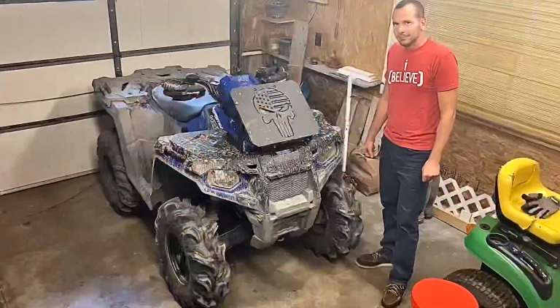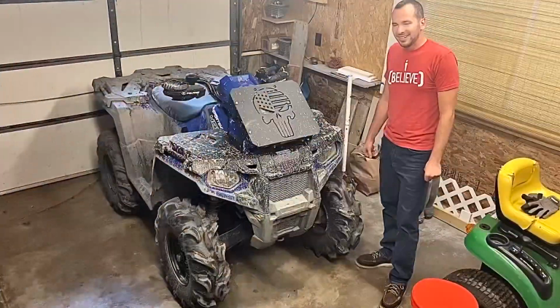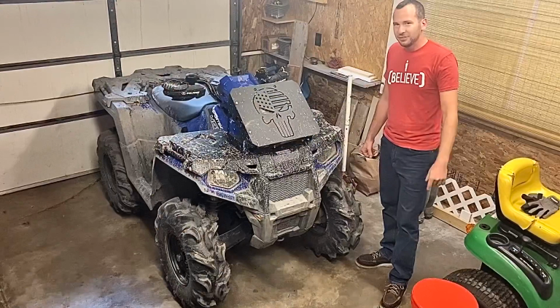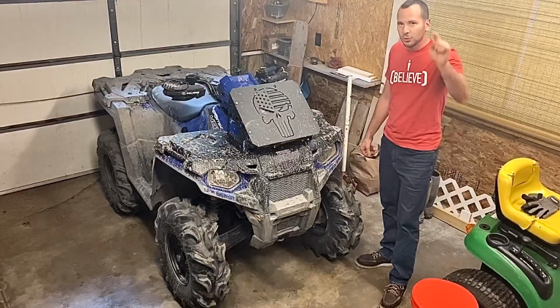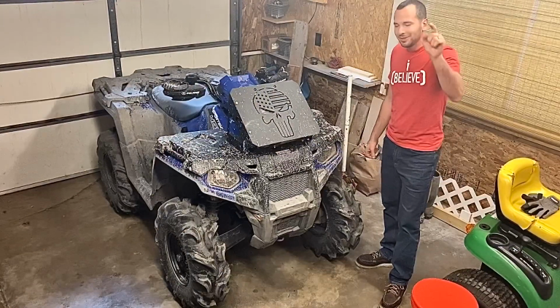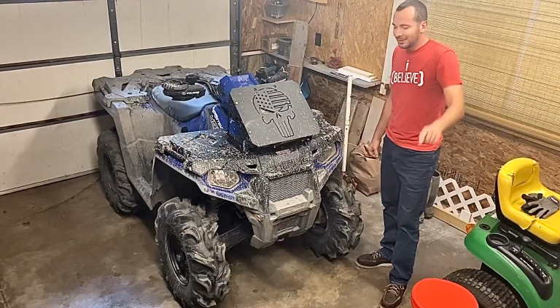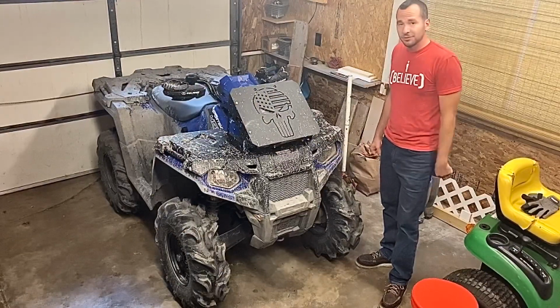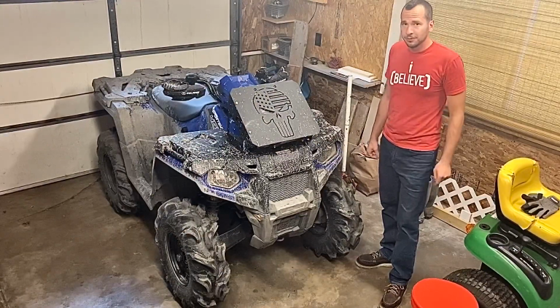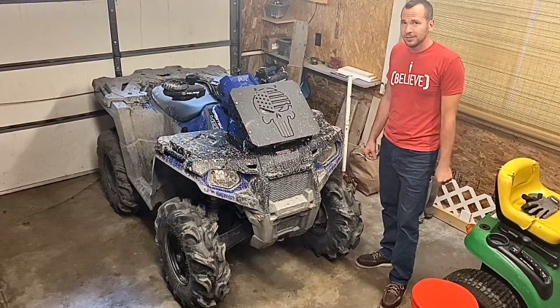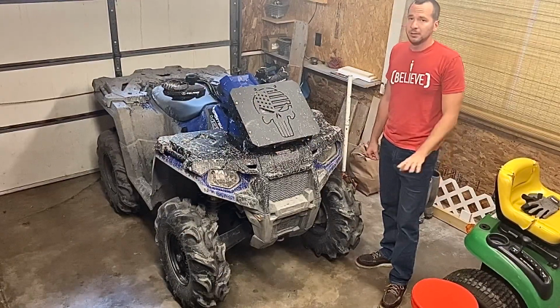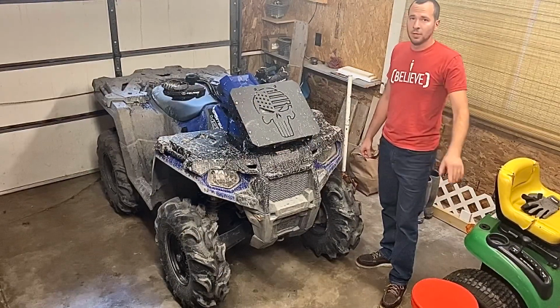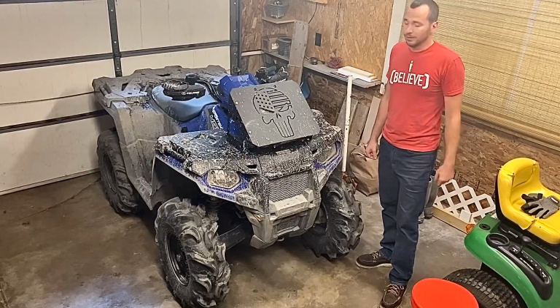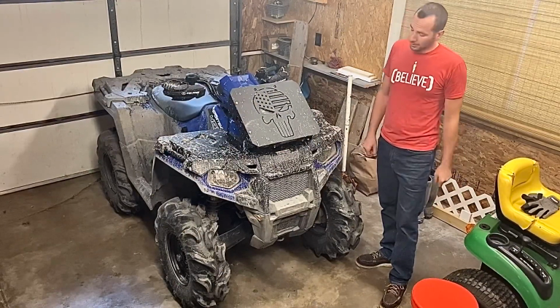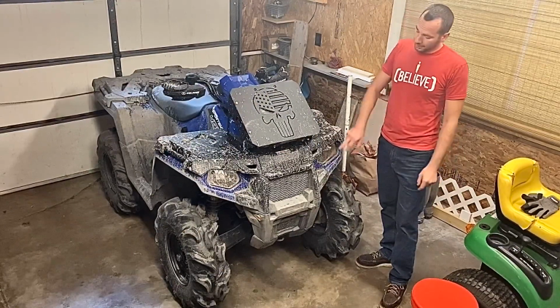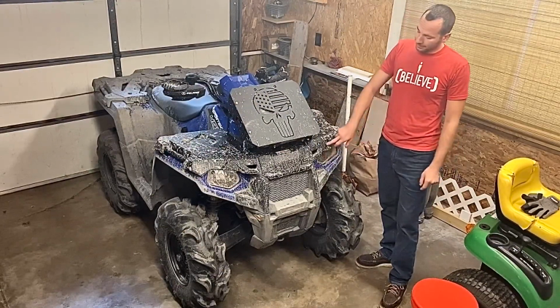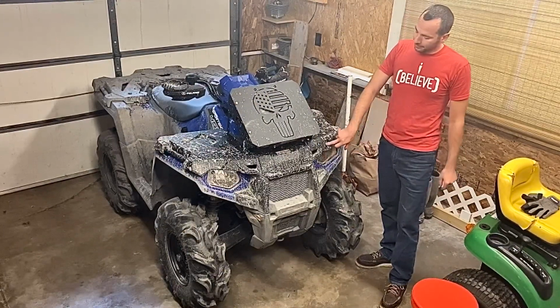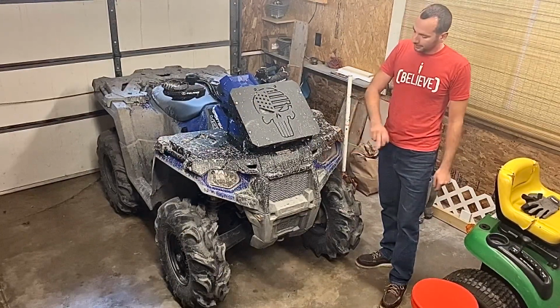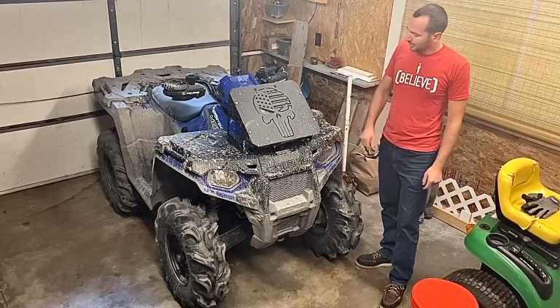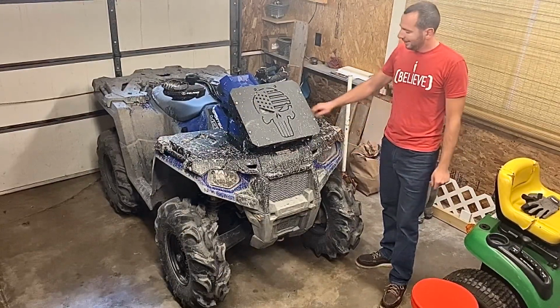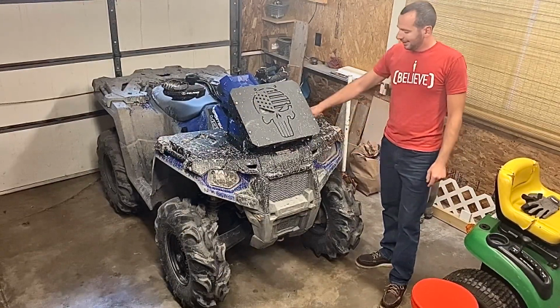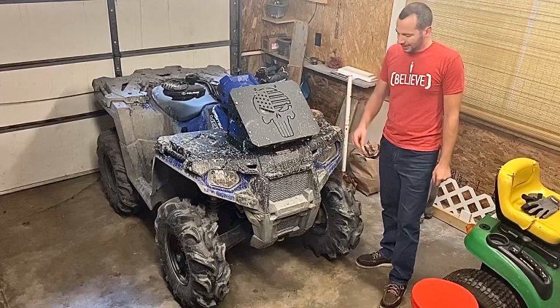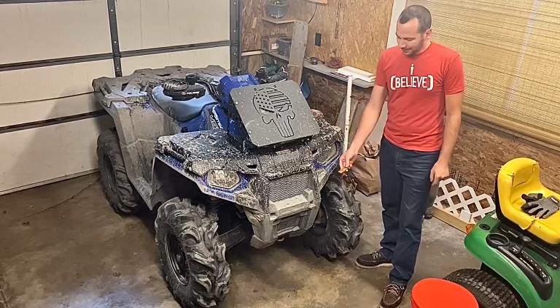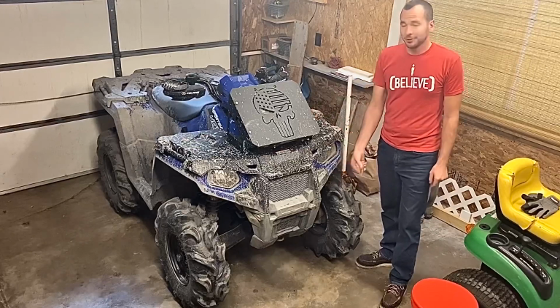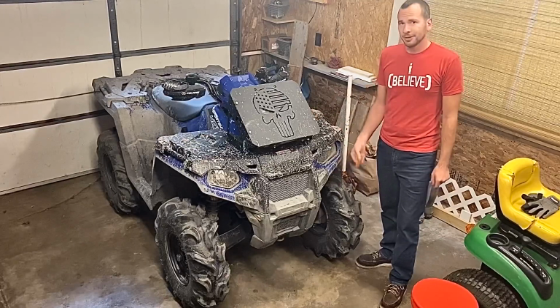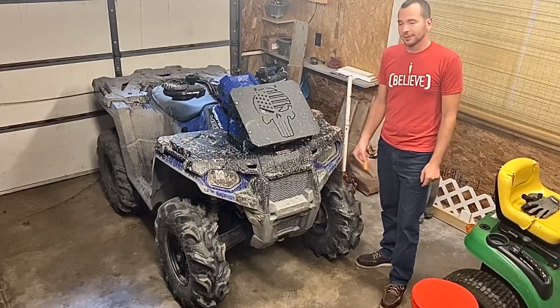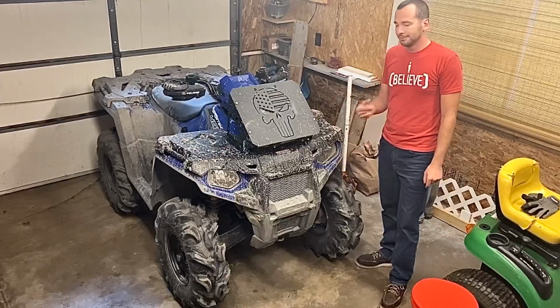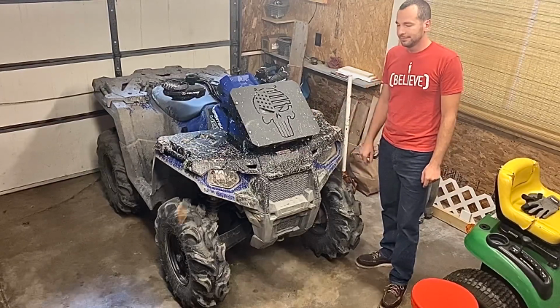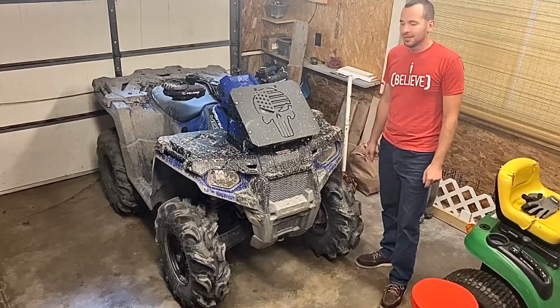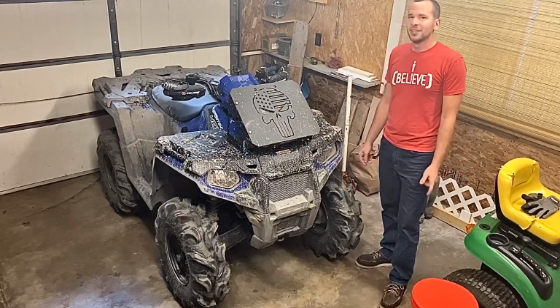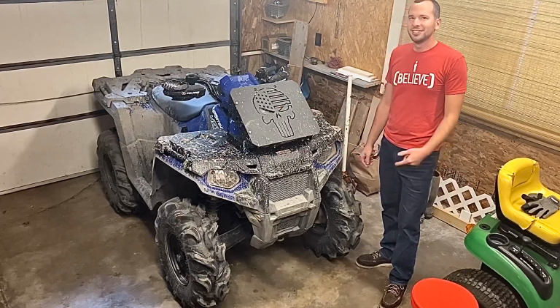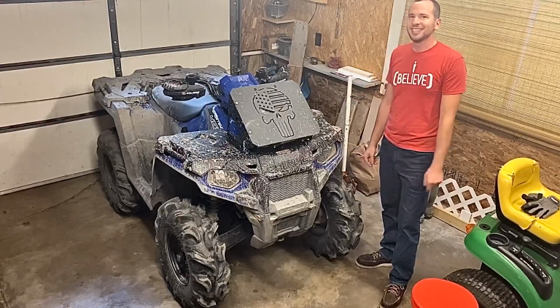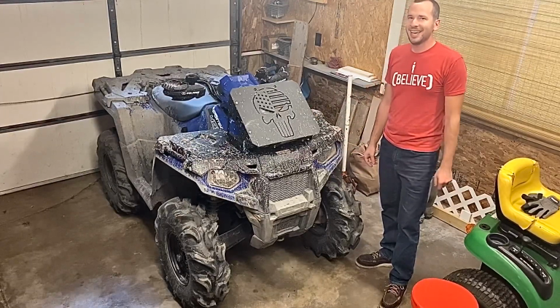In case you were worried about the damage to the 450, don't be. It only cracked the front rack a little bit, knocked off this reflector. This thing's a tank.